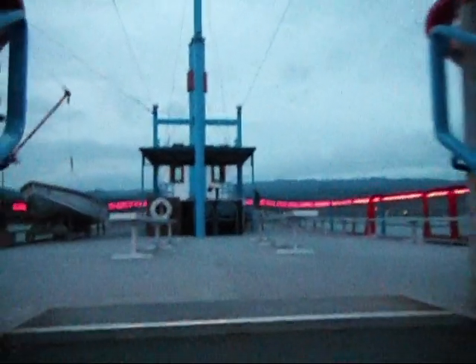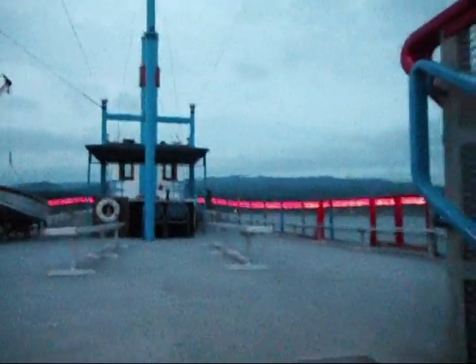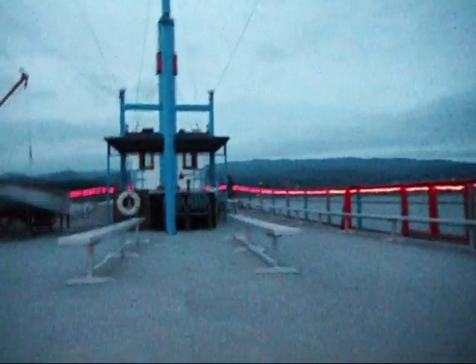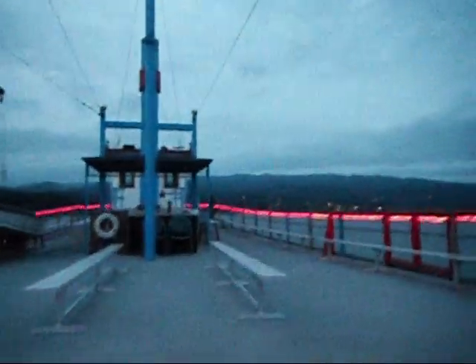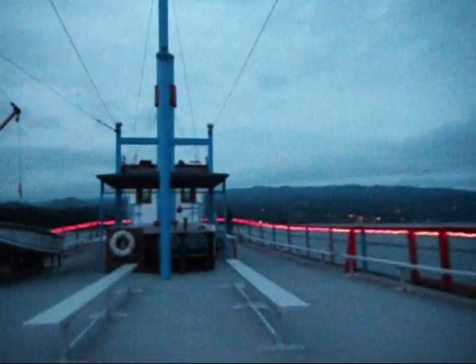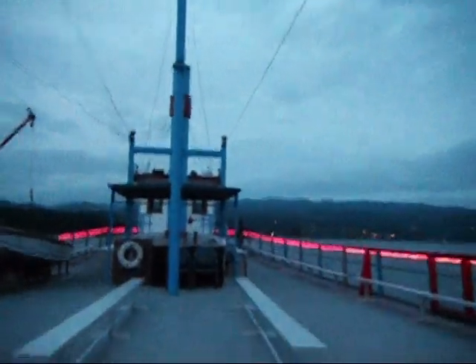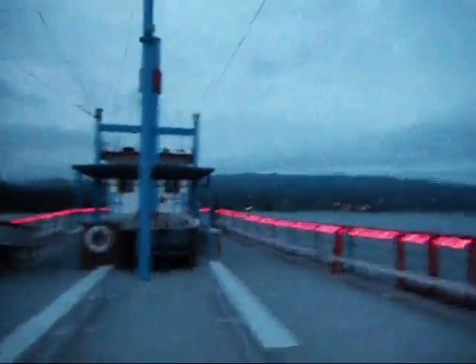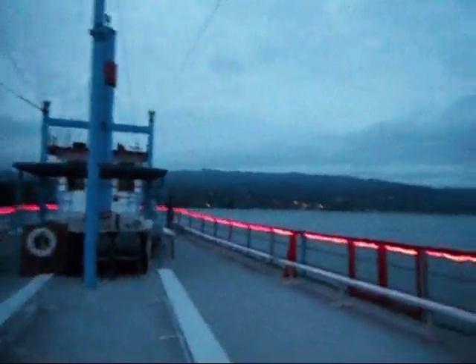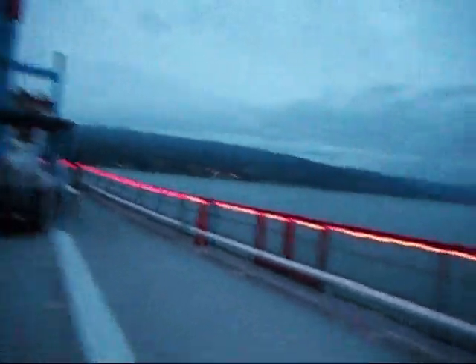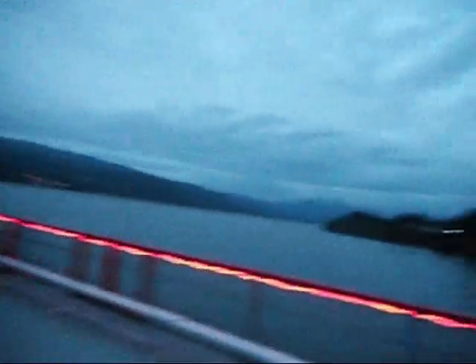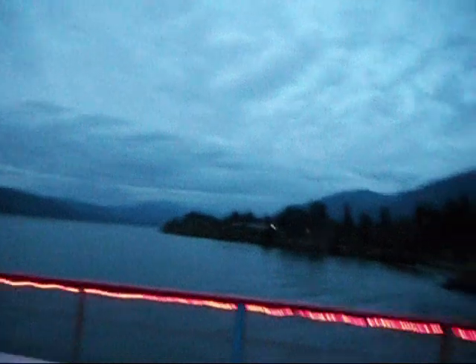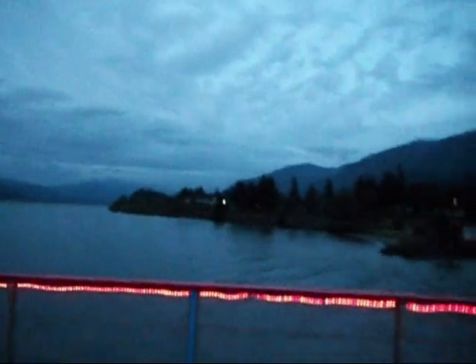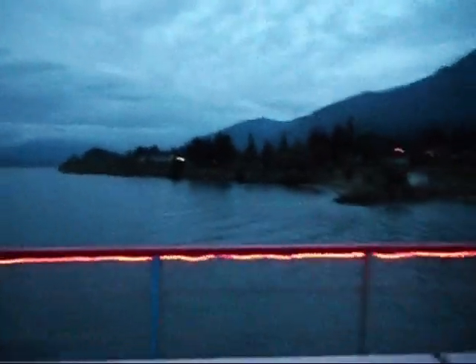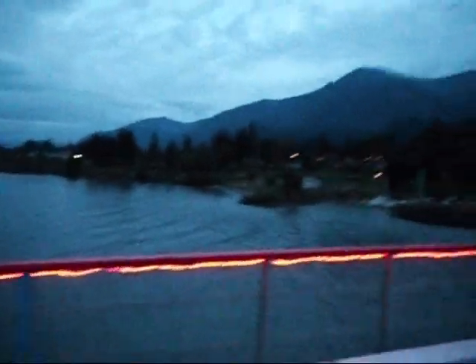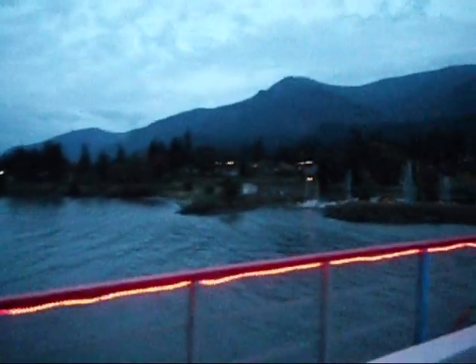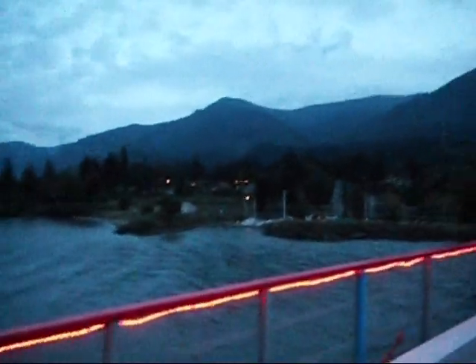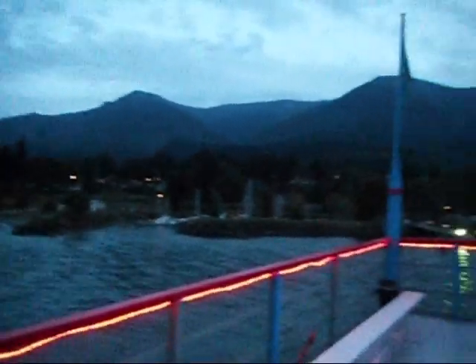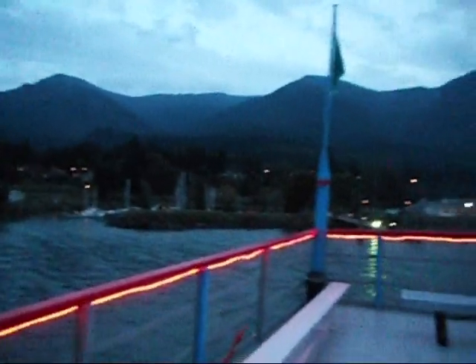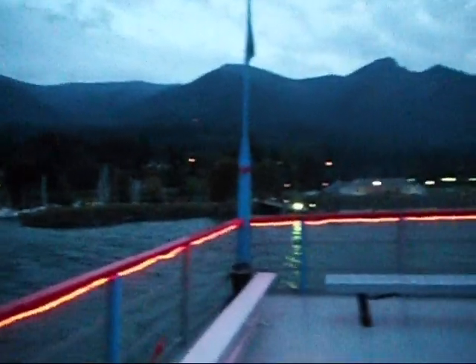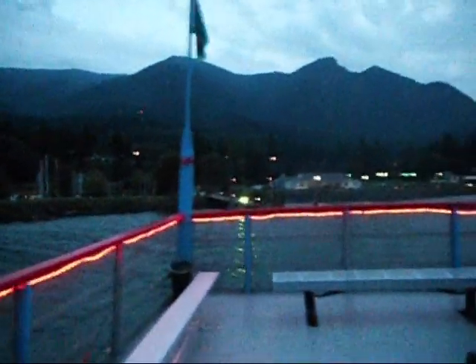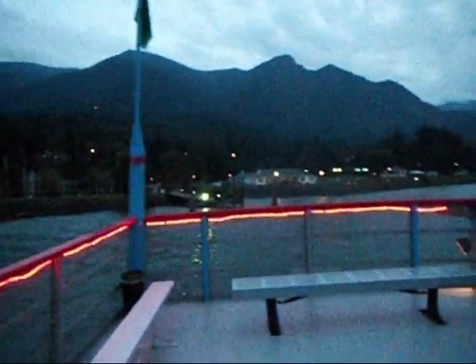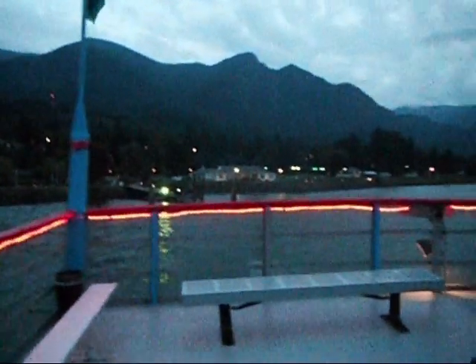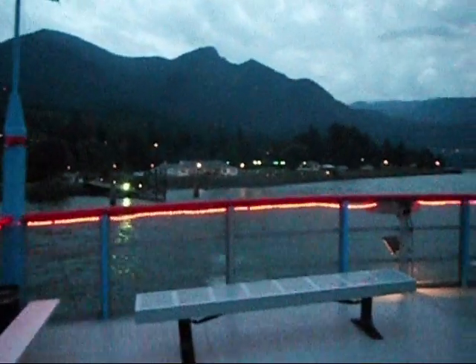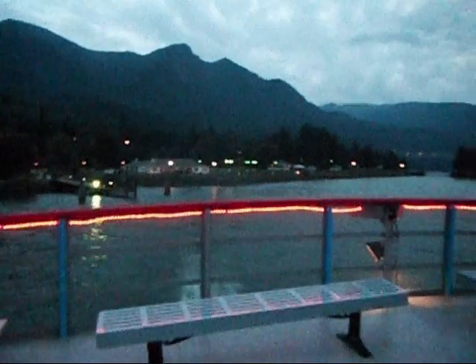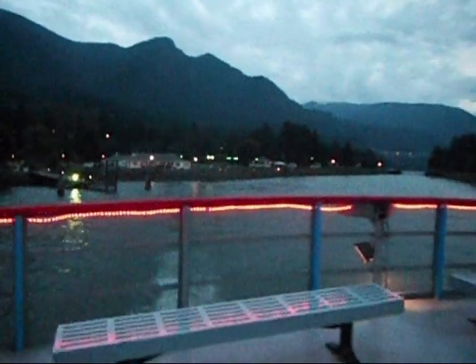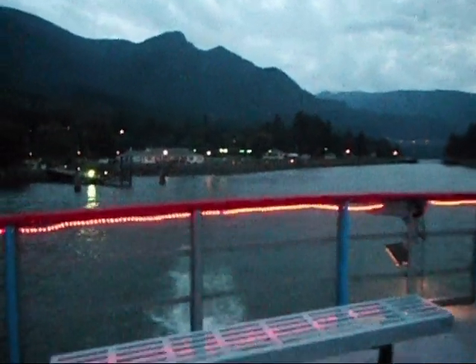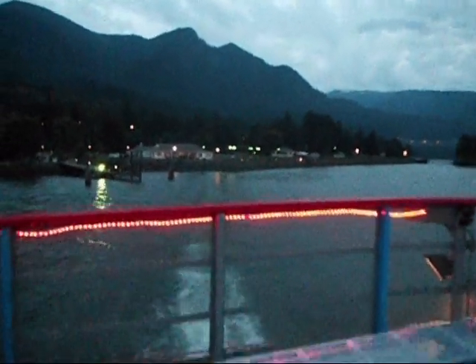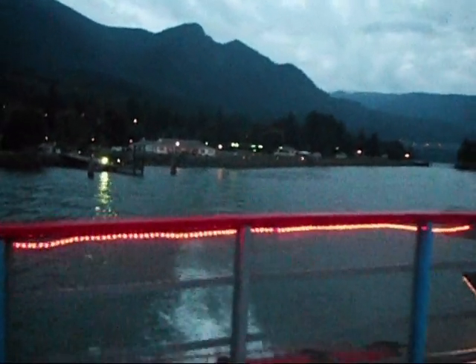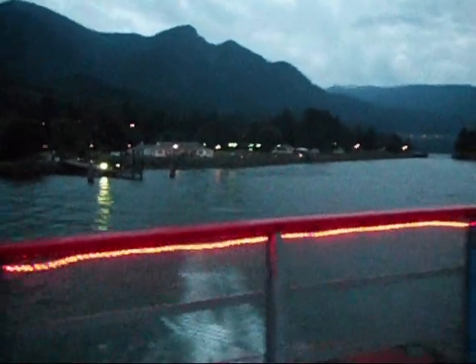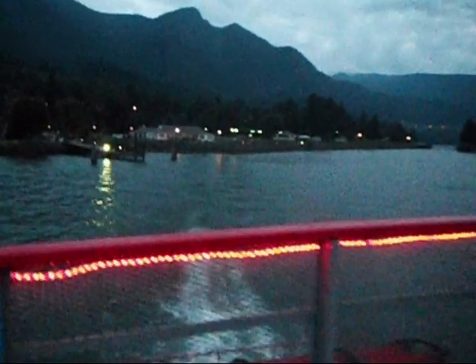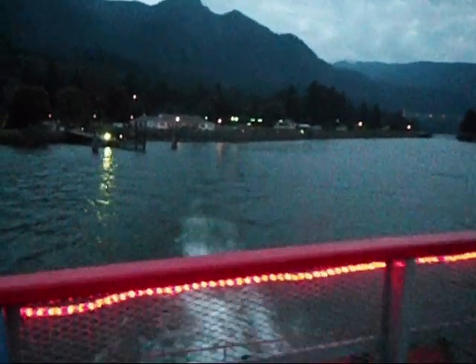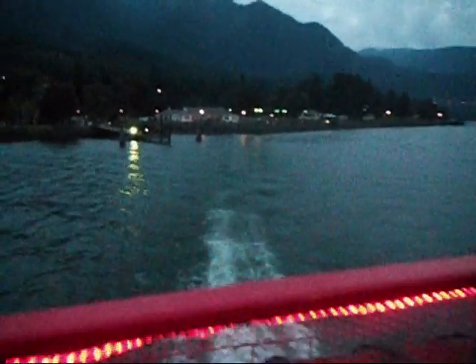We're 147 feet long, 36 feet wide. We're having only 5 feet of water in this place, 330 tons. It's built at Nichols Boat Works, Hood River, Oregon. It's 20 miles to the east of us. It's 1983 with our maiden voyage.